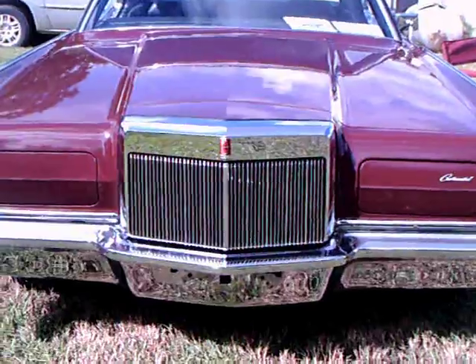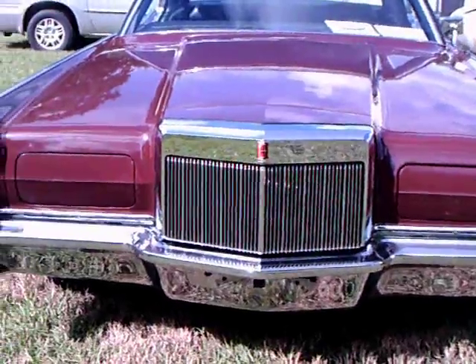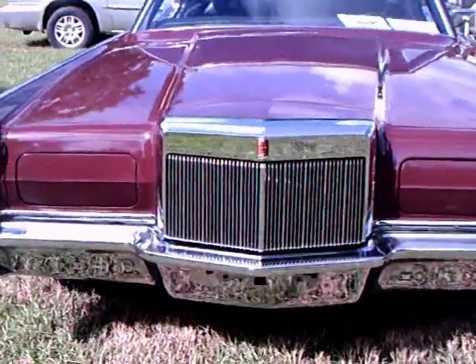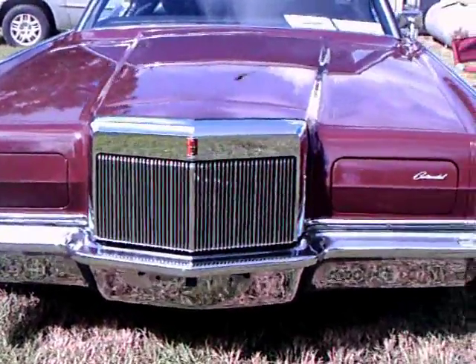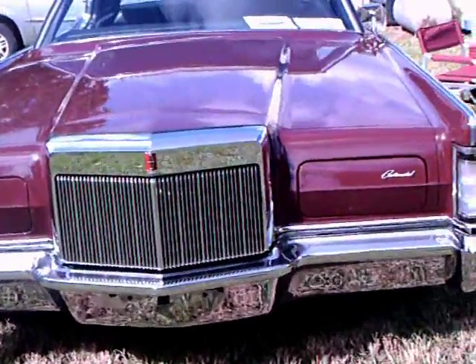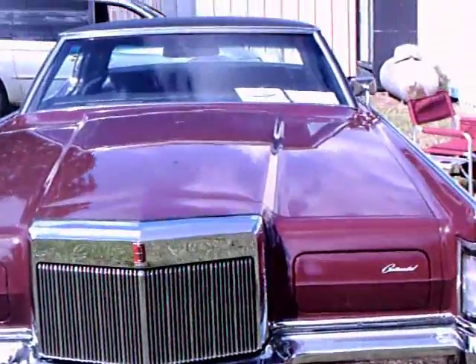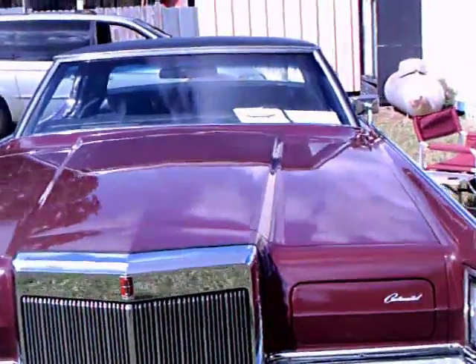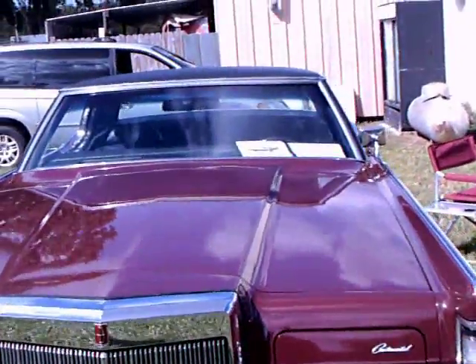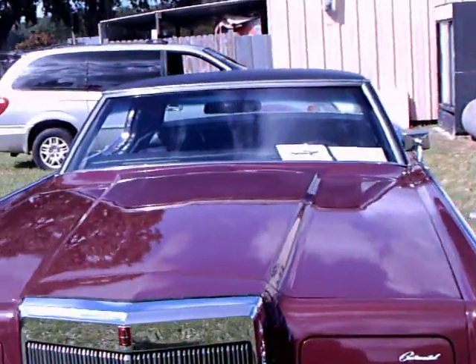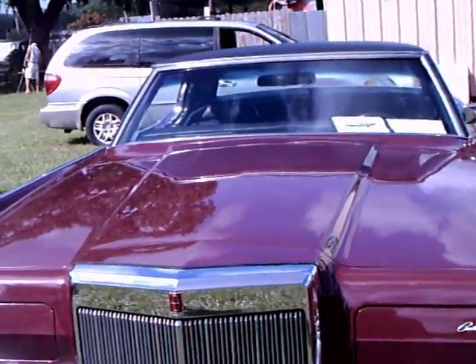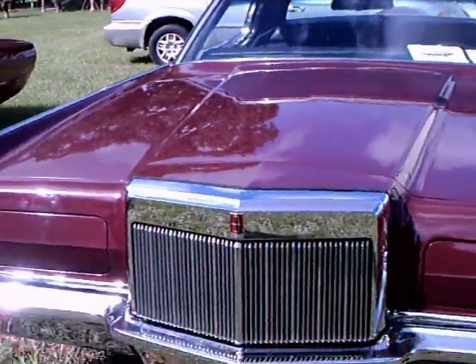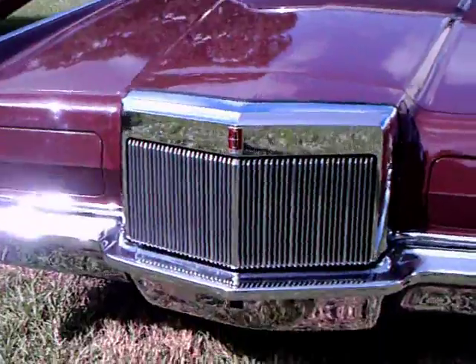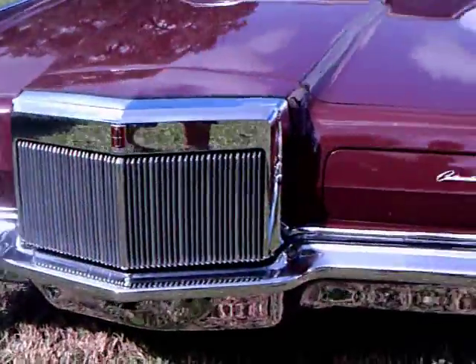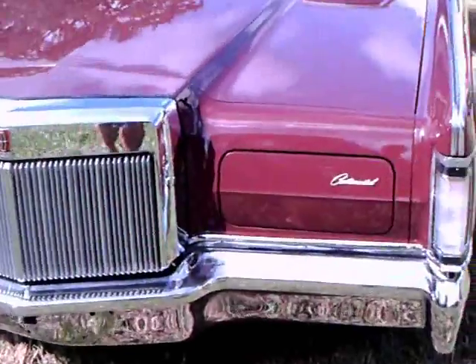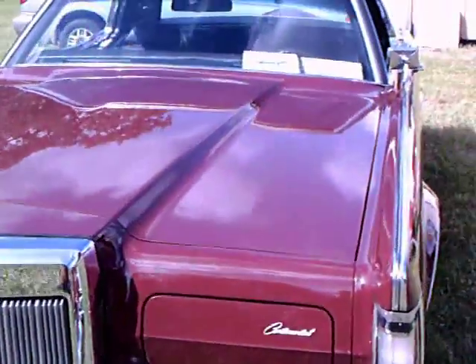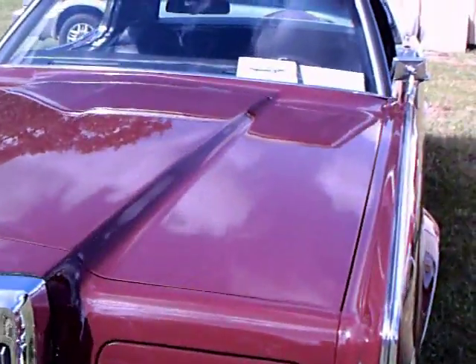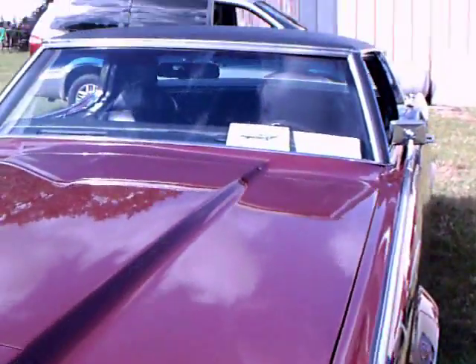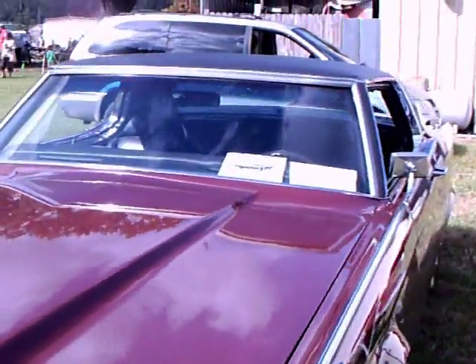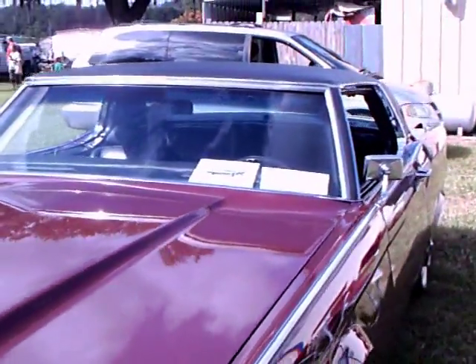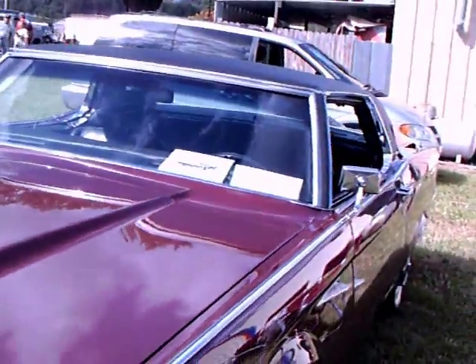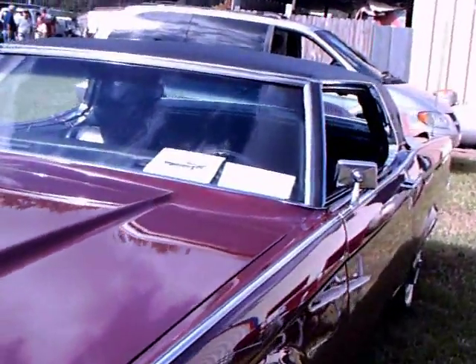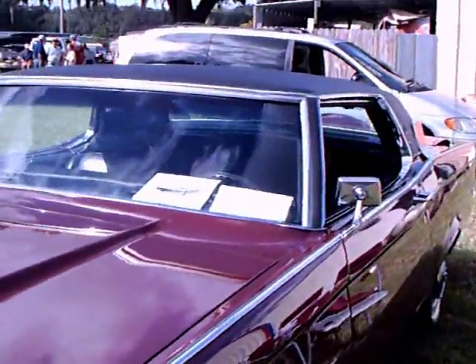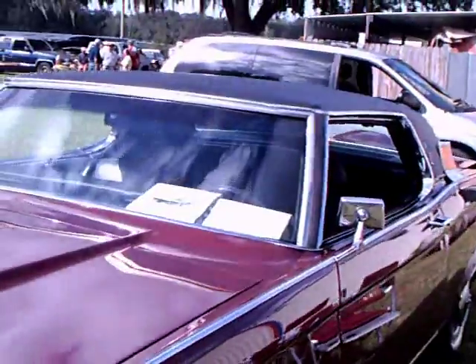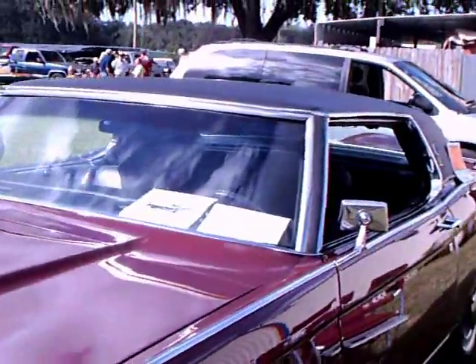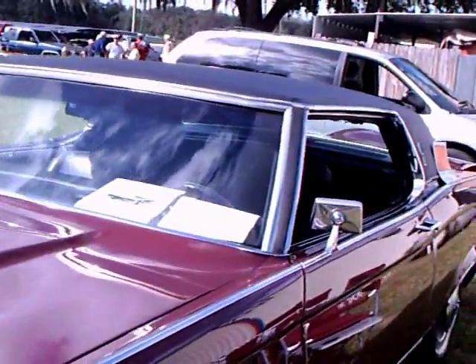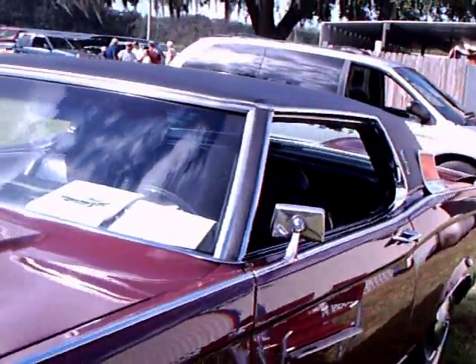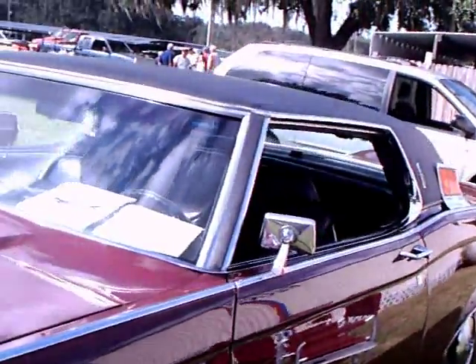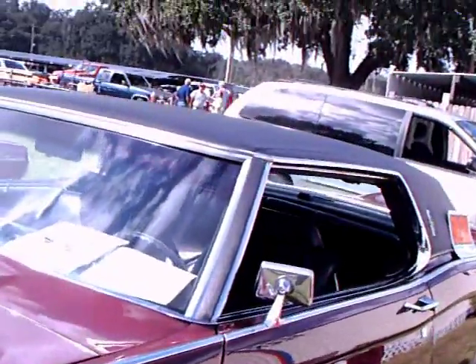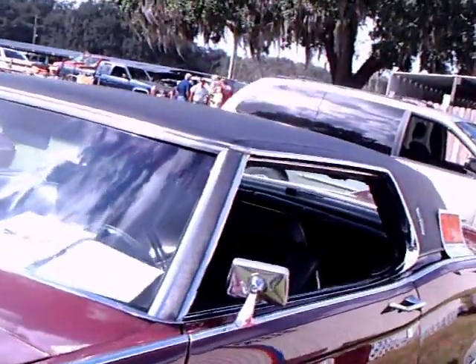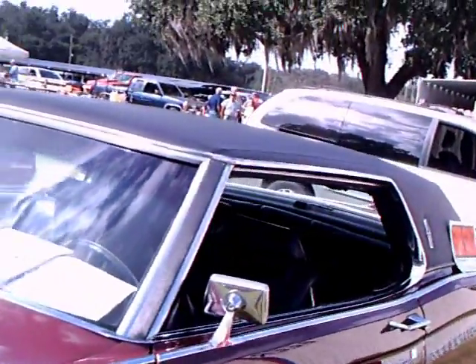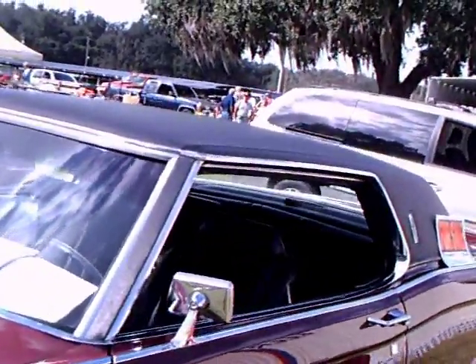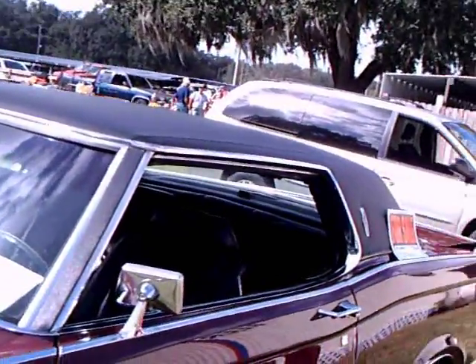This is a 1970 Lincoln Continental Mark III two-door hardtop. It's a maroon color with a black vinyl top, and it happens to be for sale.